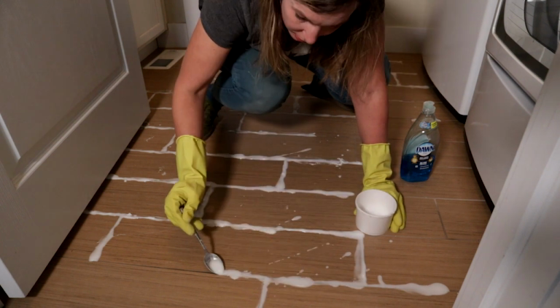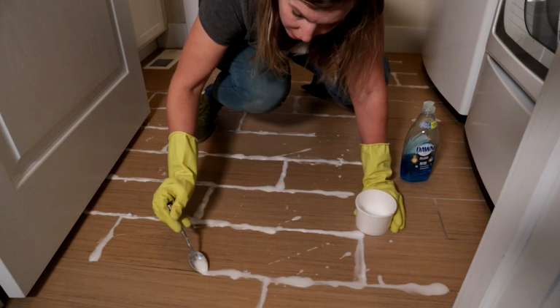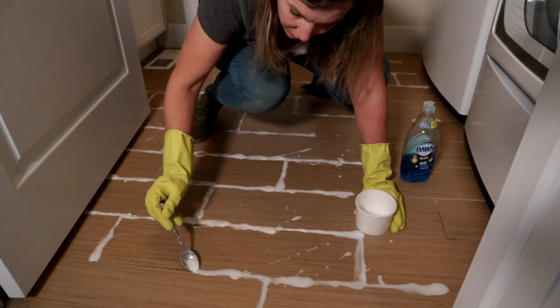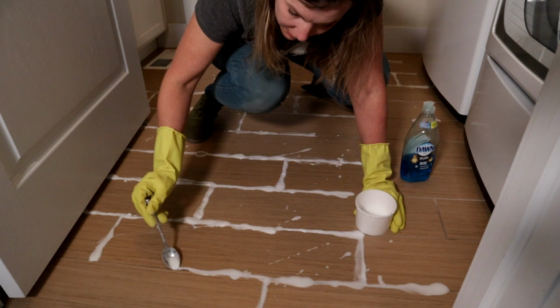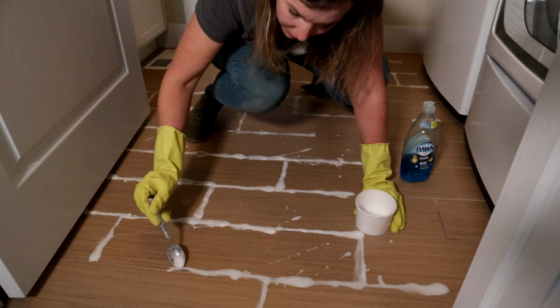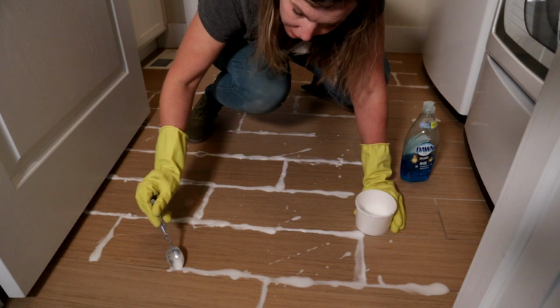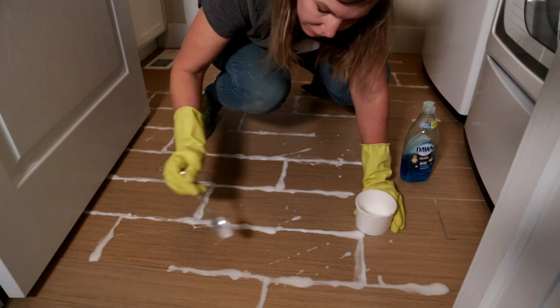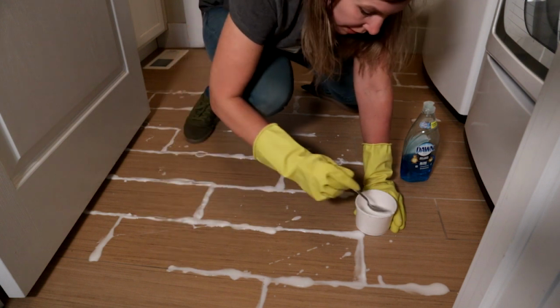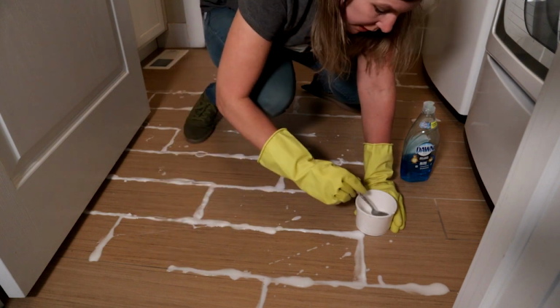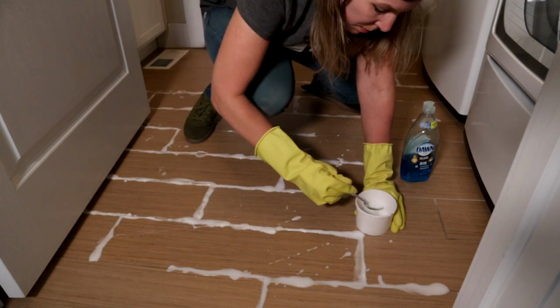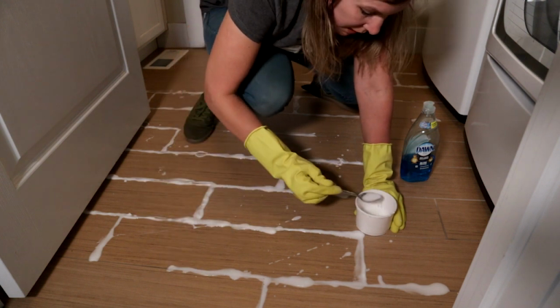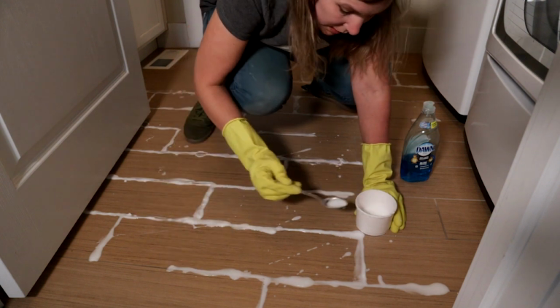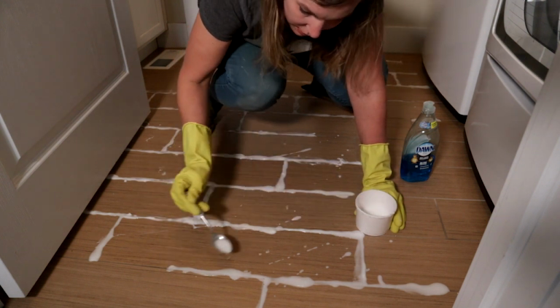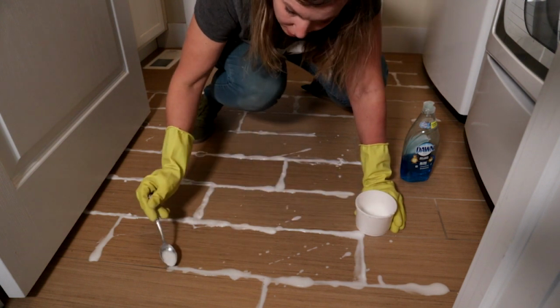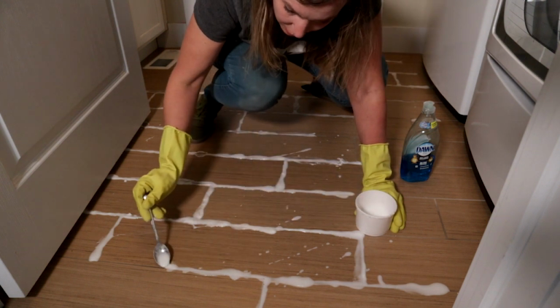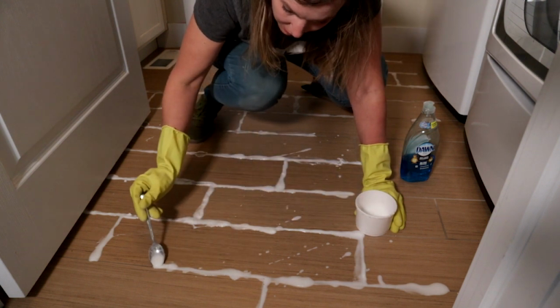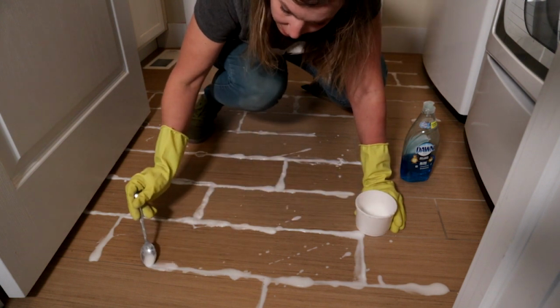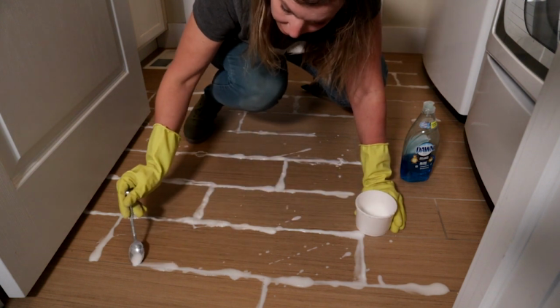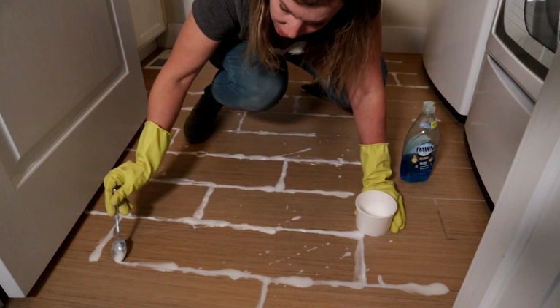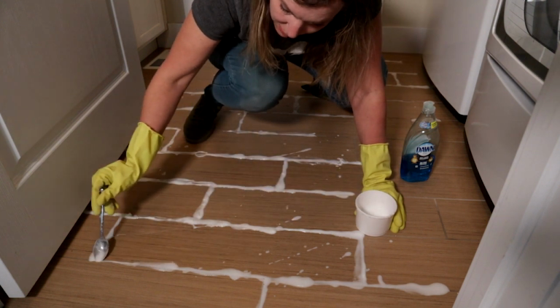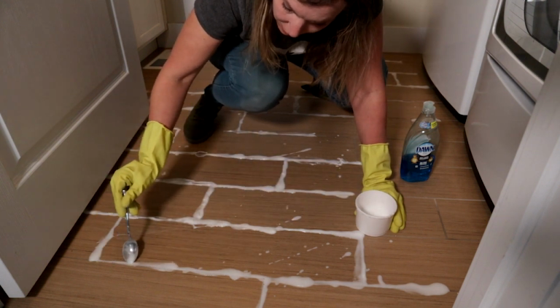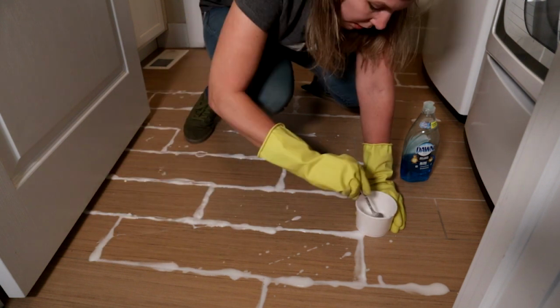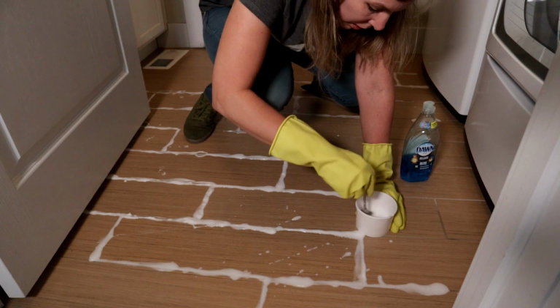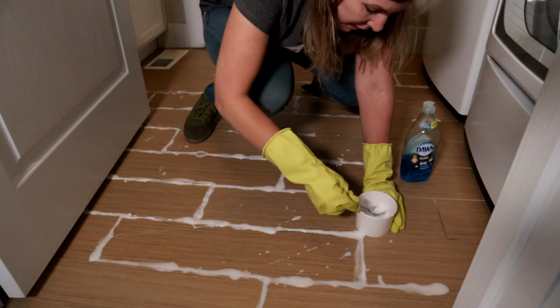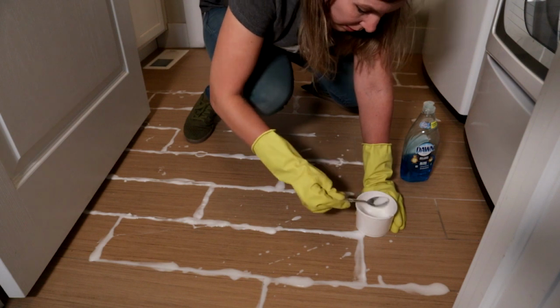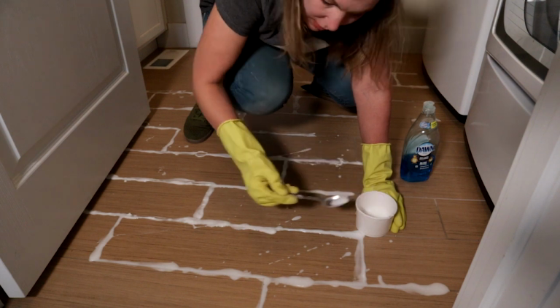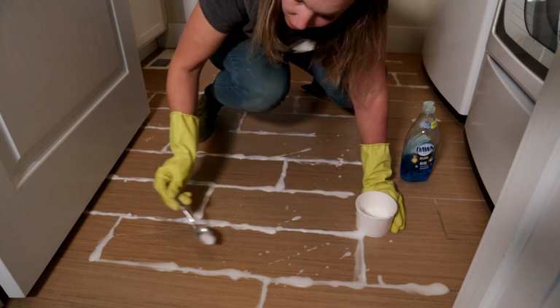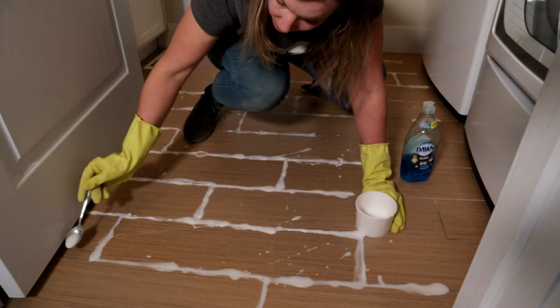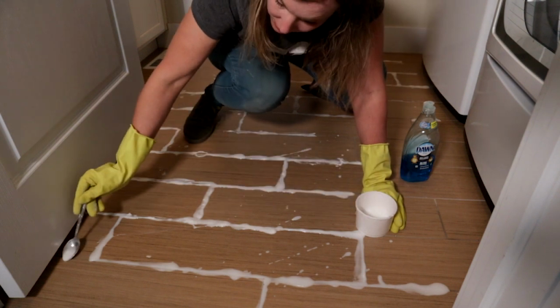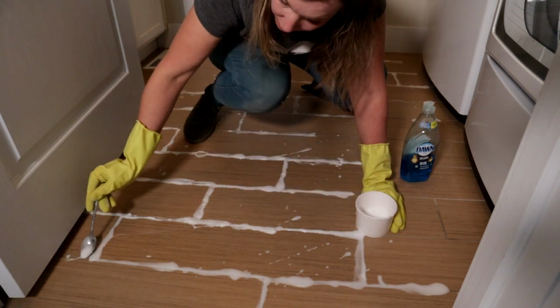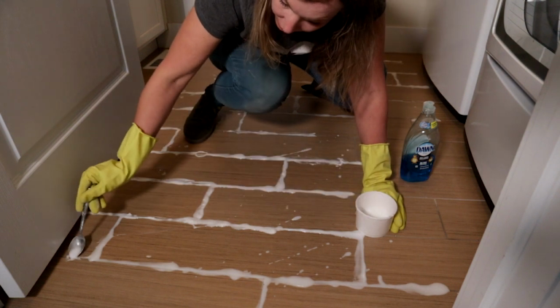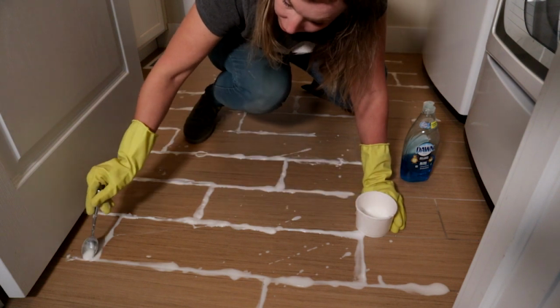Okay, you need to let this sit on here for five to seven minutes. By the time I finished this part, the part I started with has already been sitting for that long.